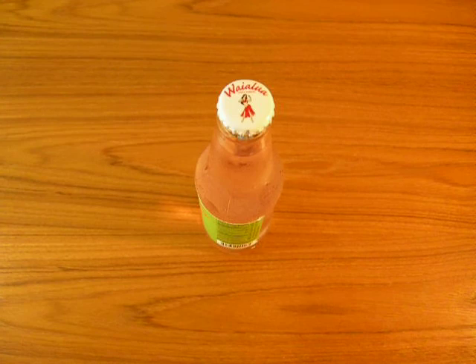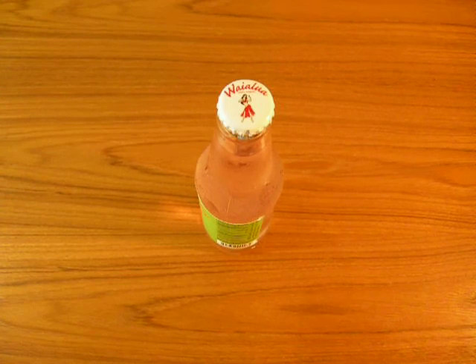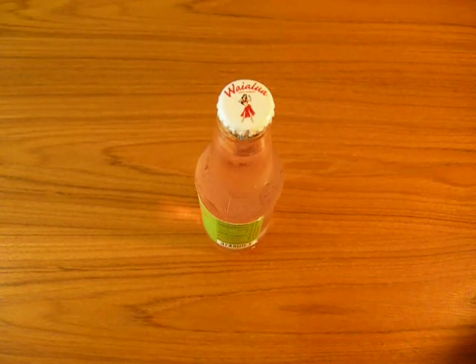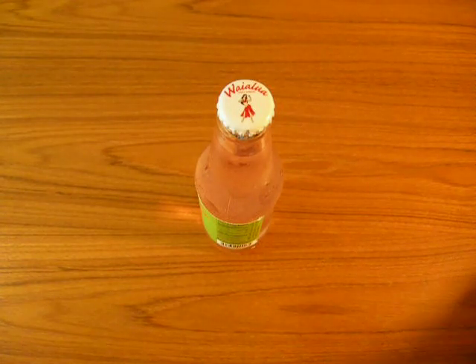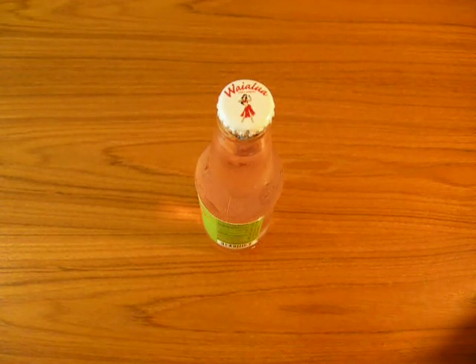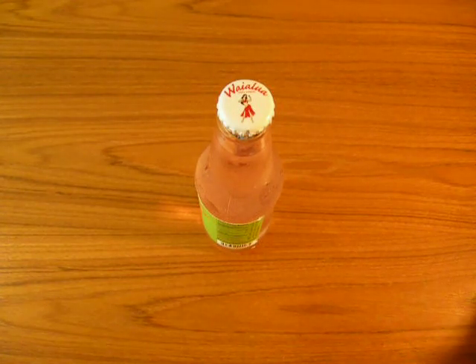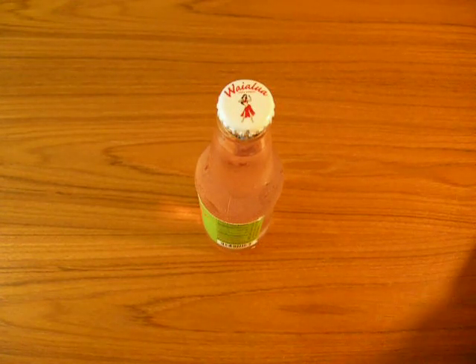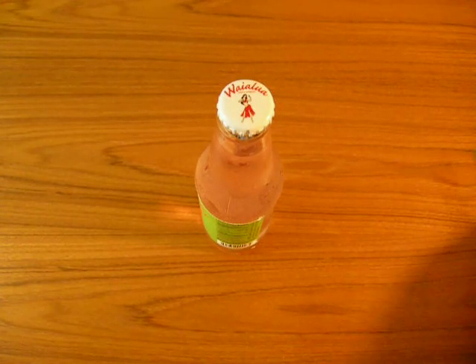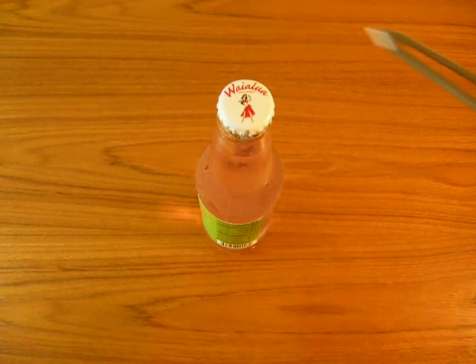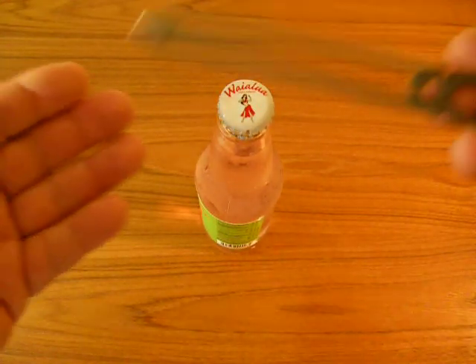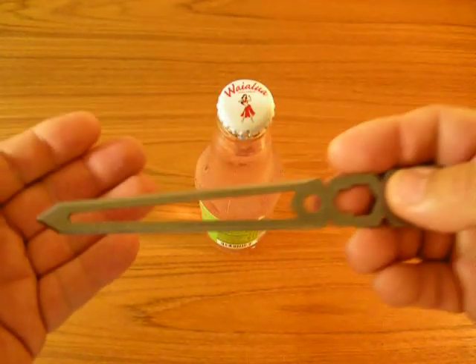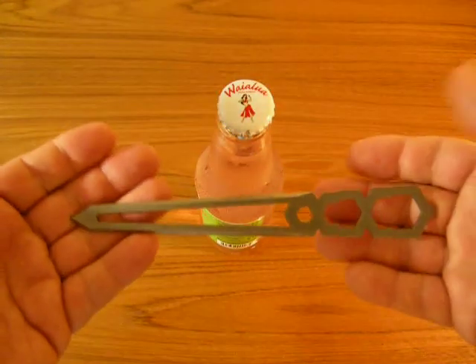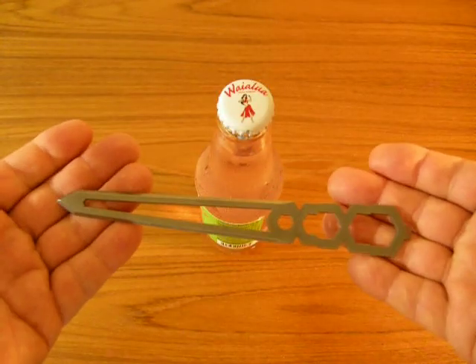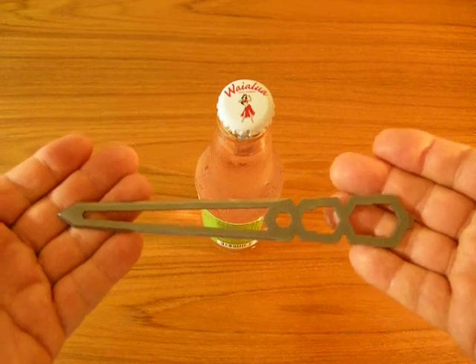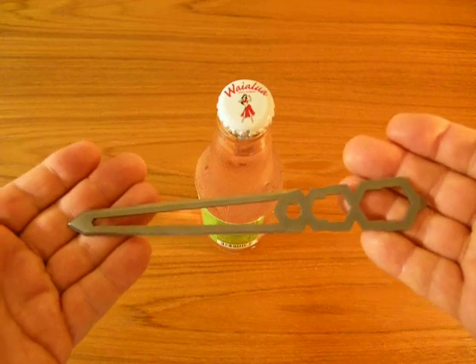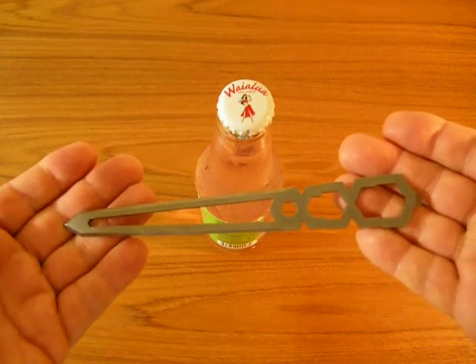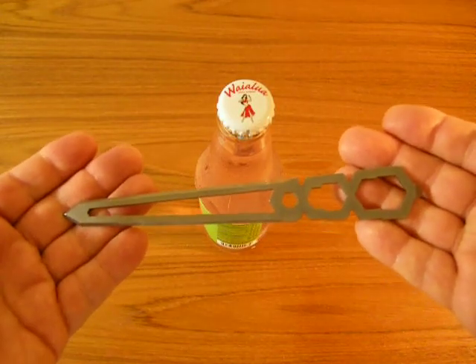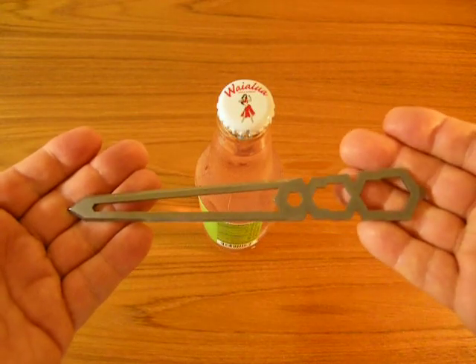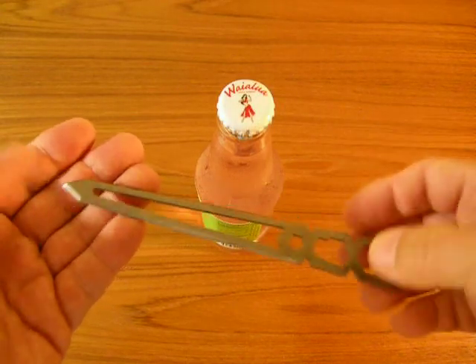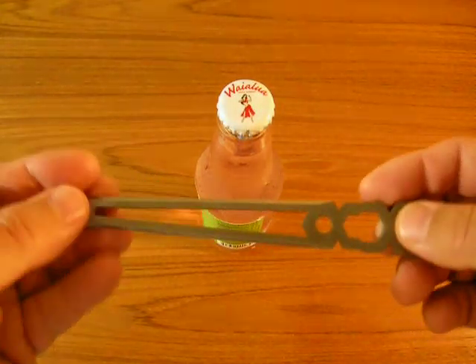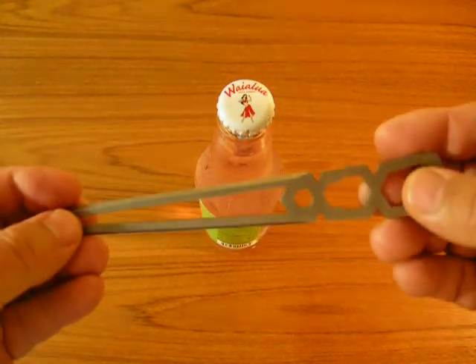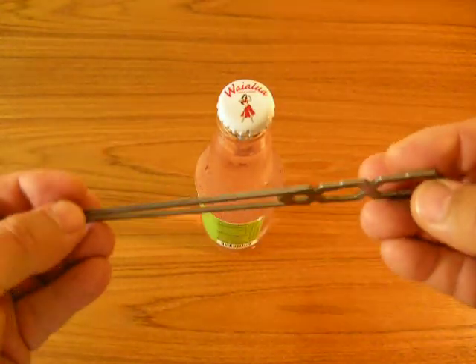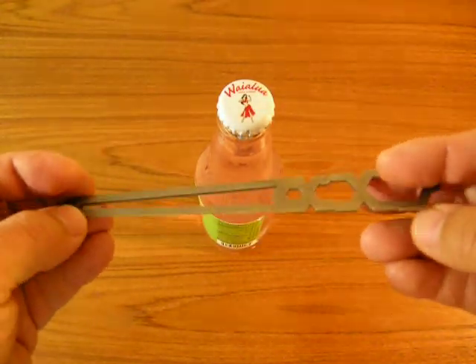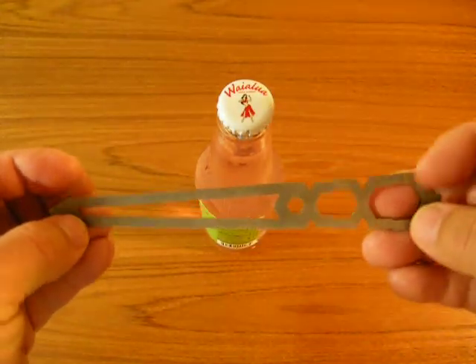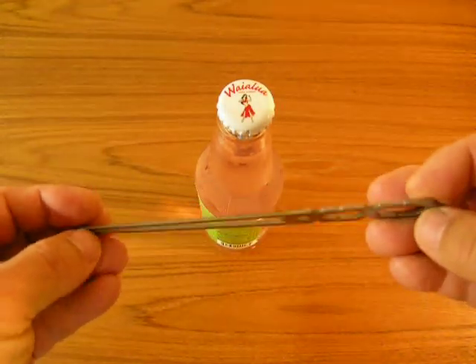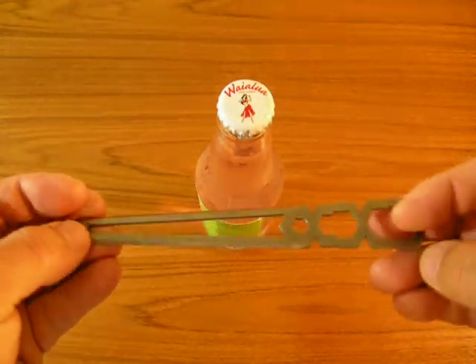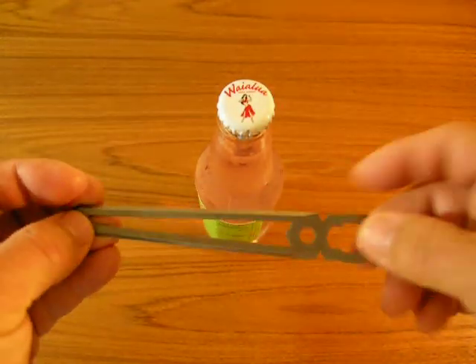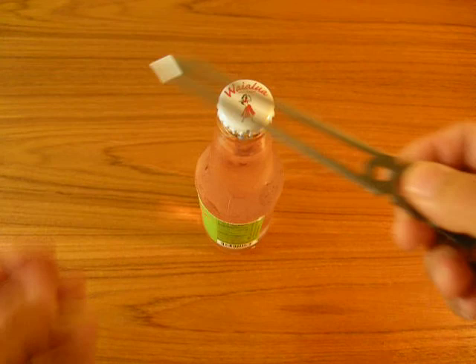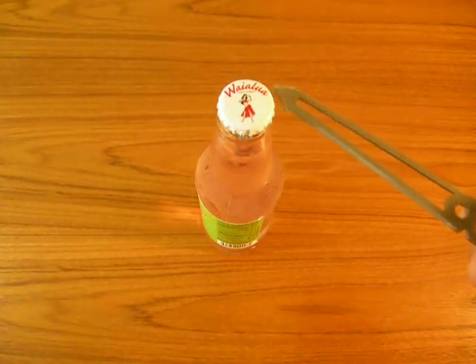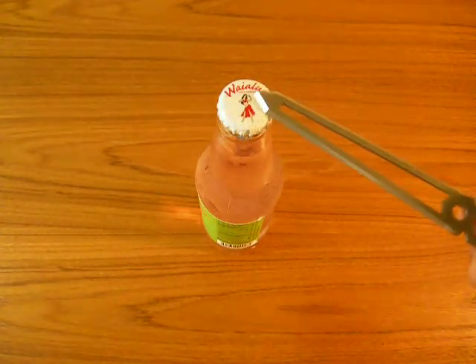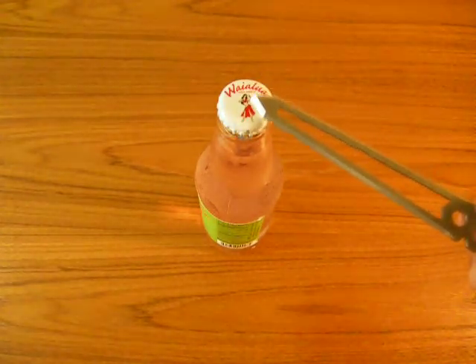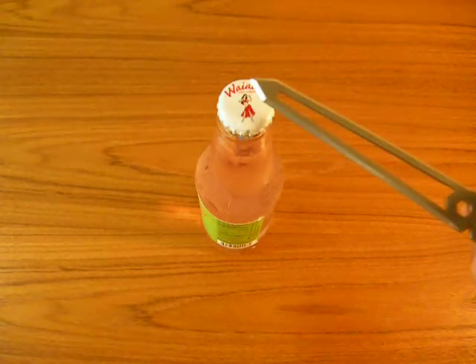Wait a minute, what's this? The Teletto. Can I use the Teletto to open up this bottle?